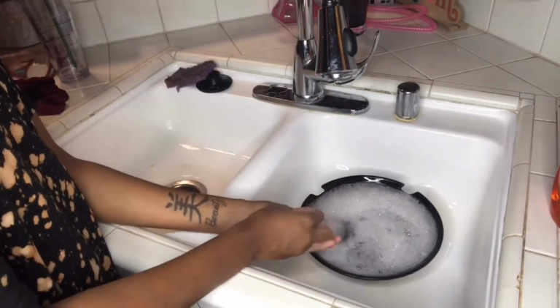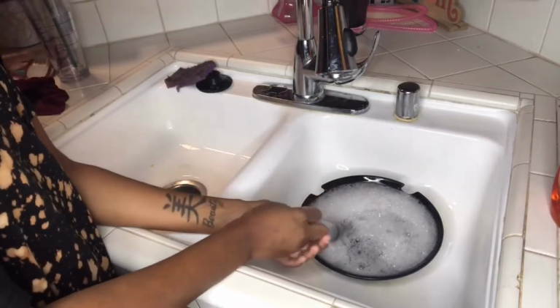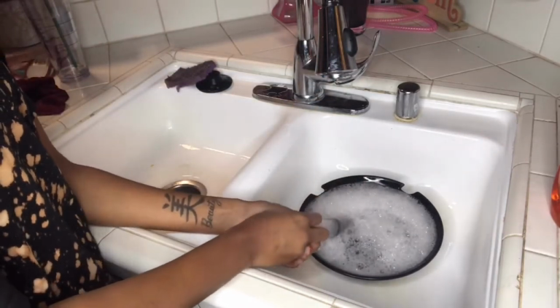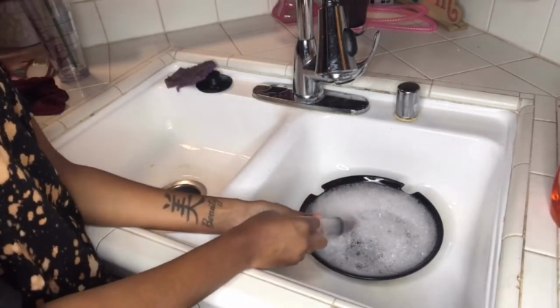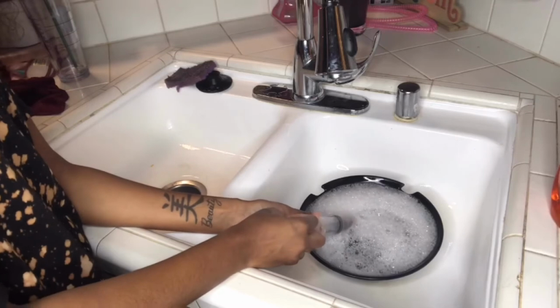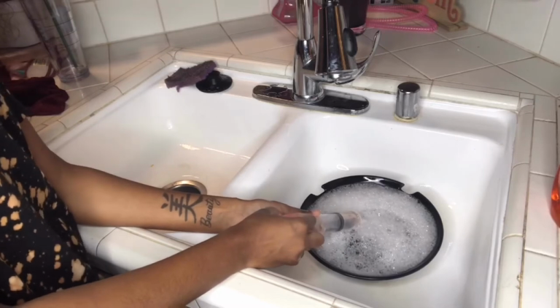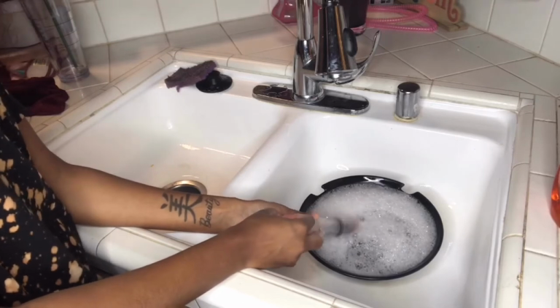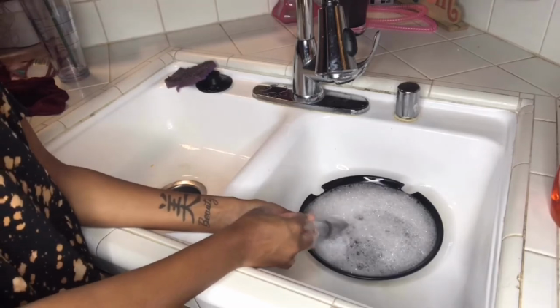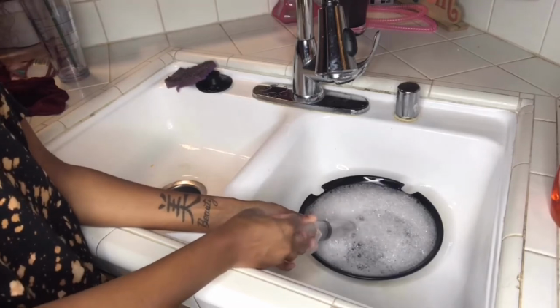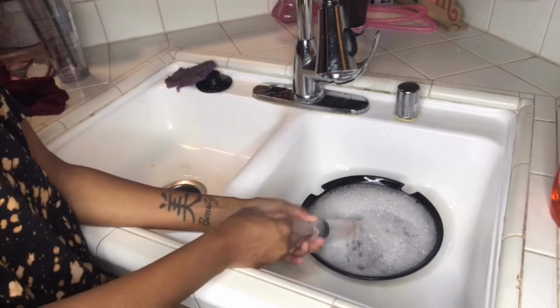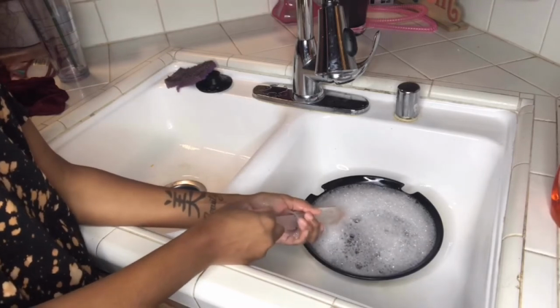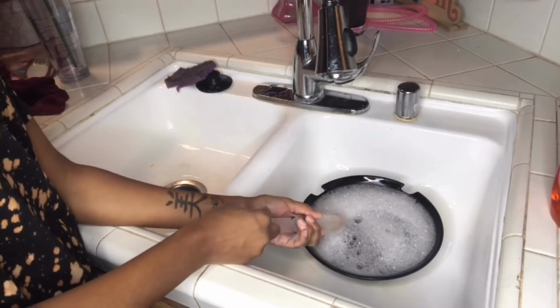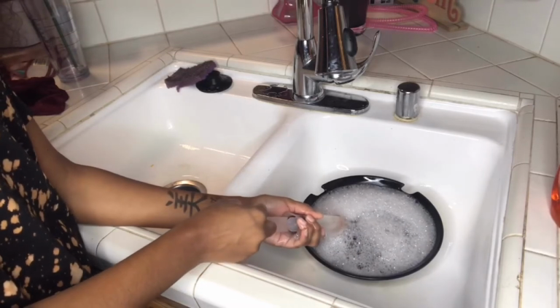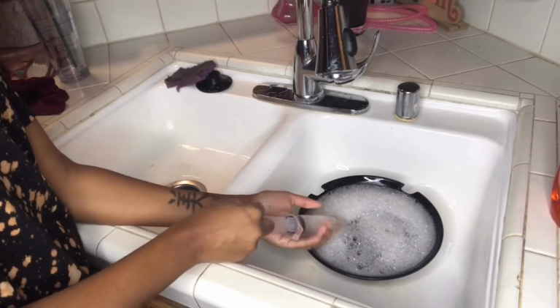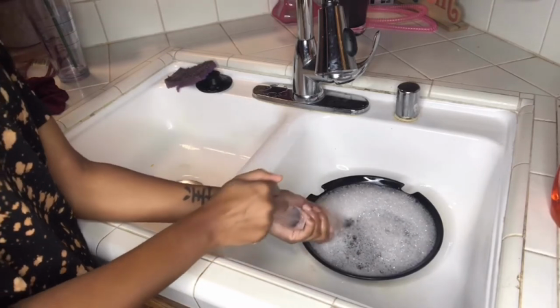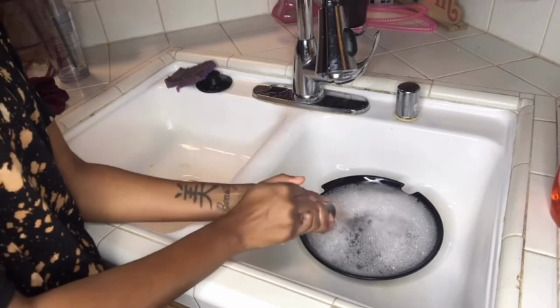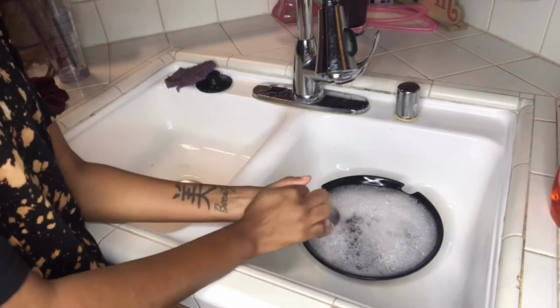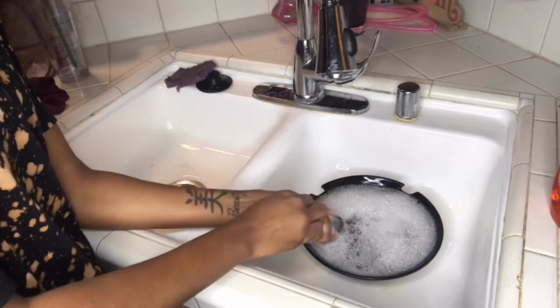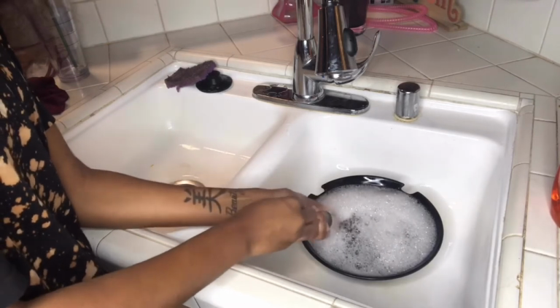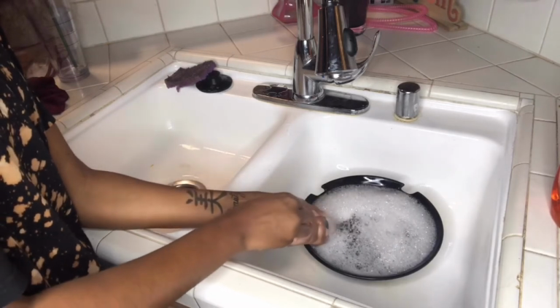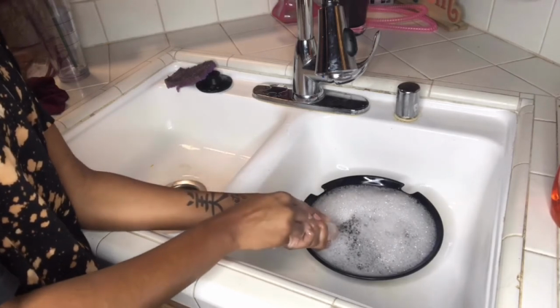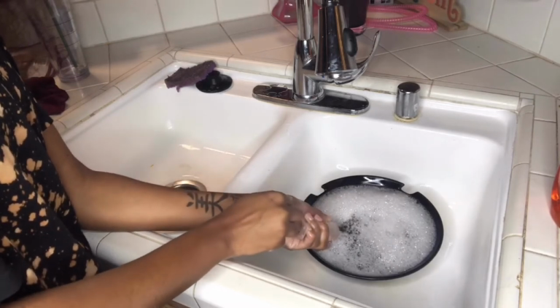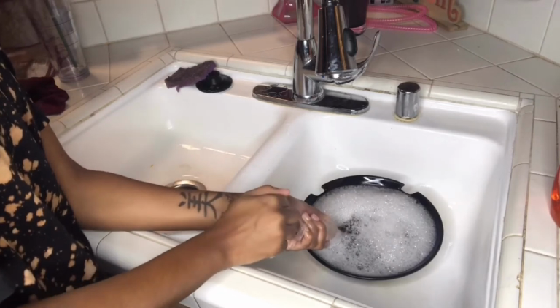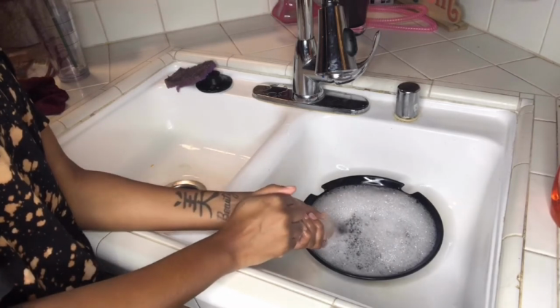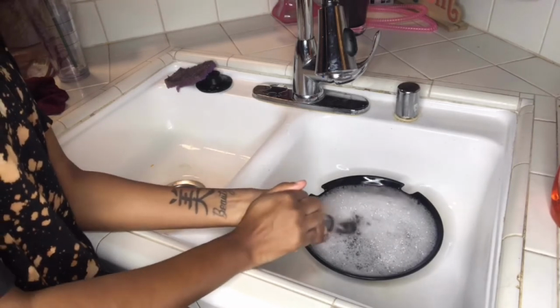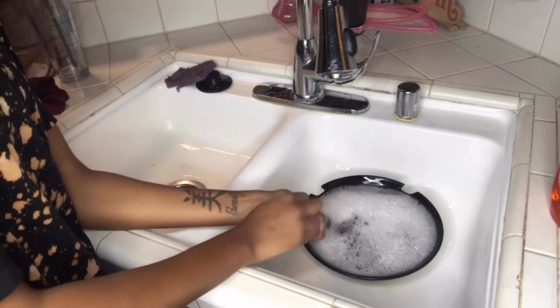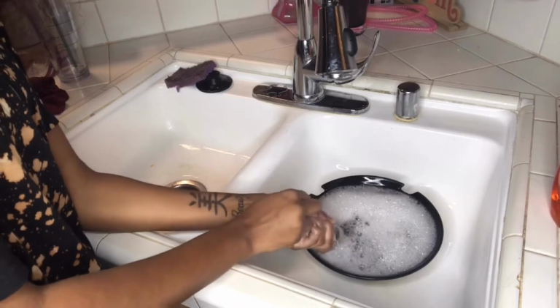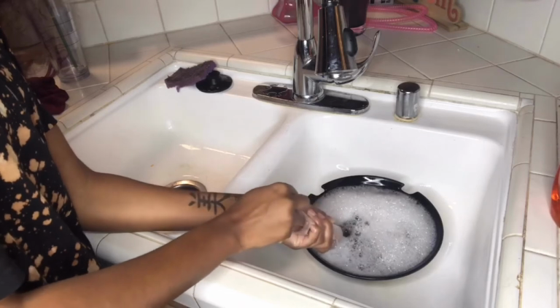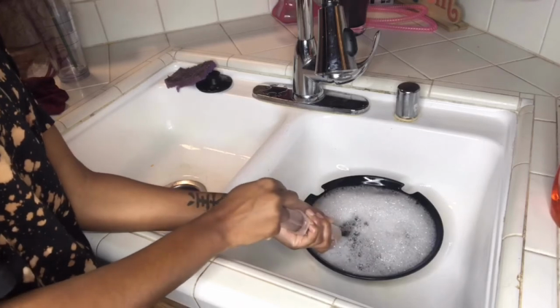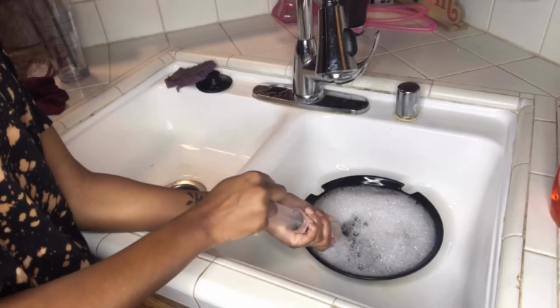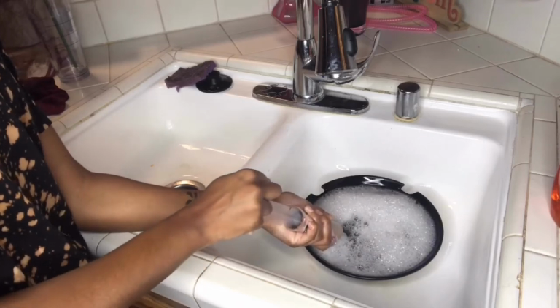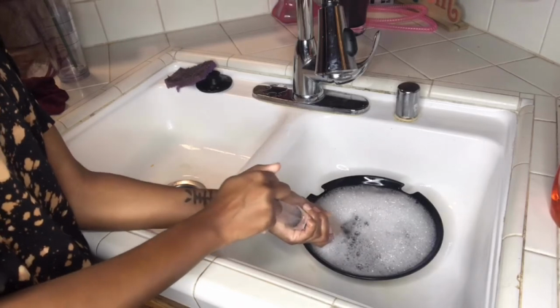Now I'm going to pour the soap and water into the tube. I'm going to do this like nine or ten good times to really get all the residue and stuff out of it.